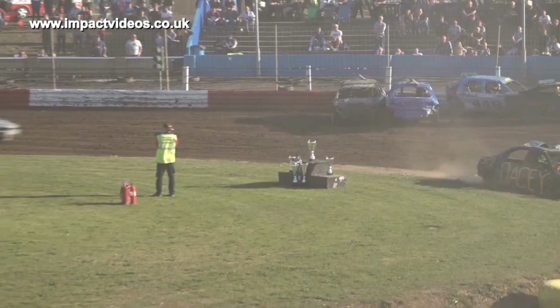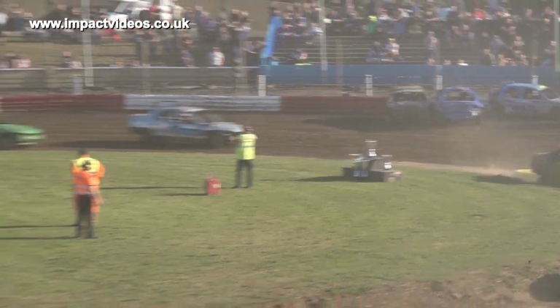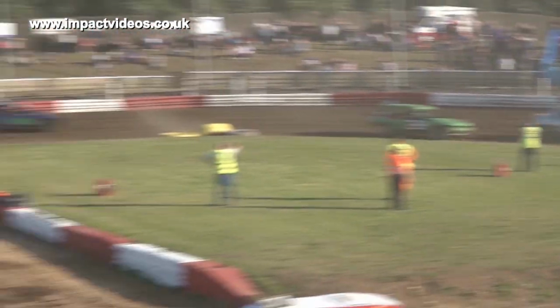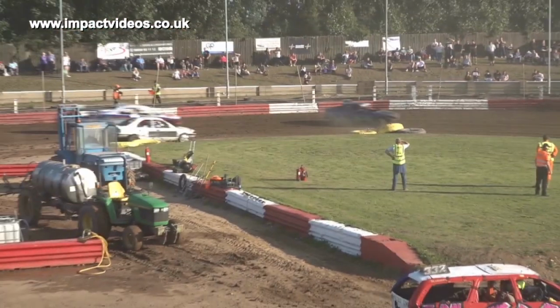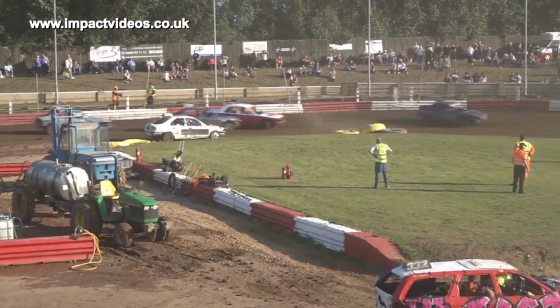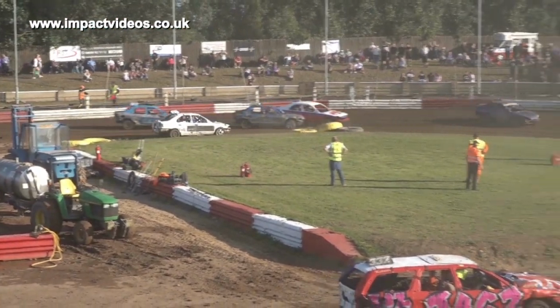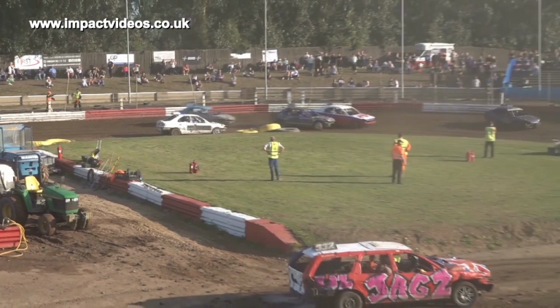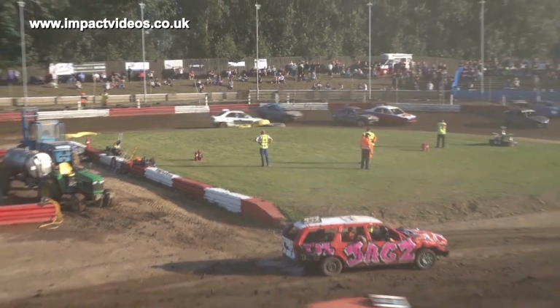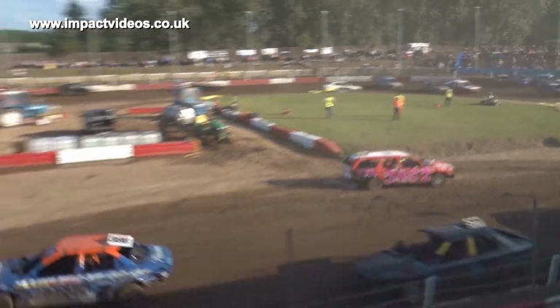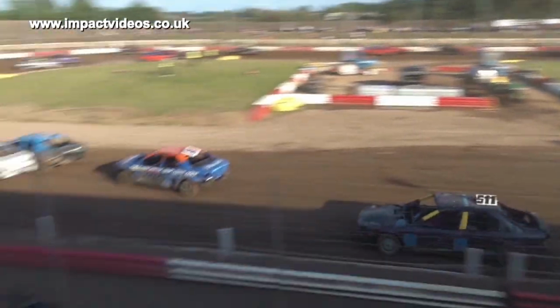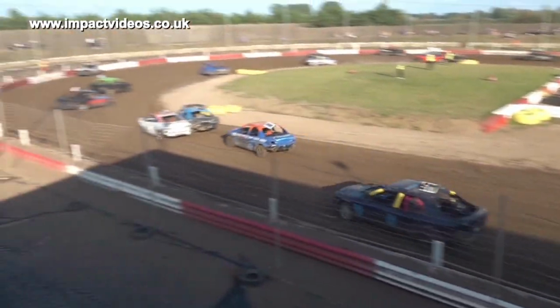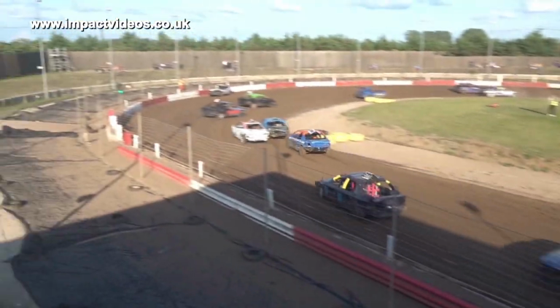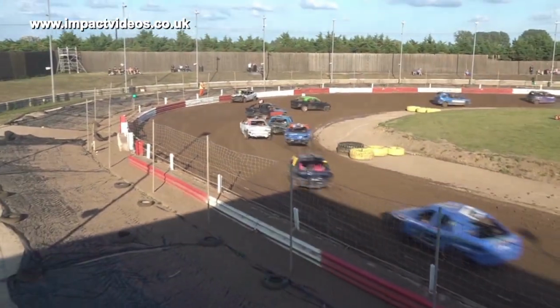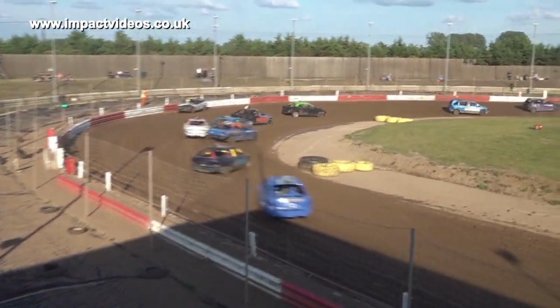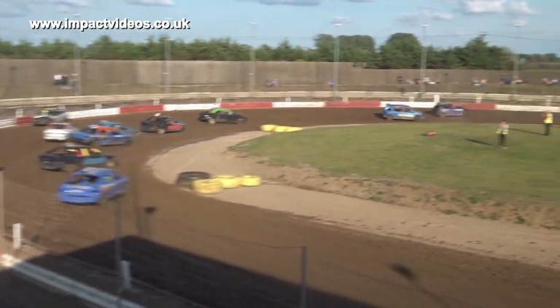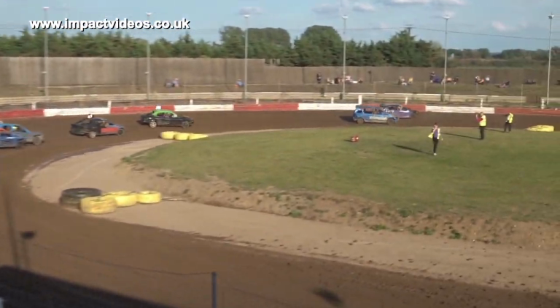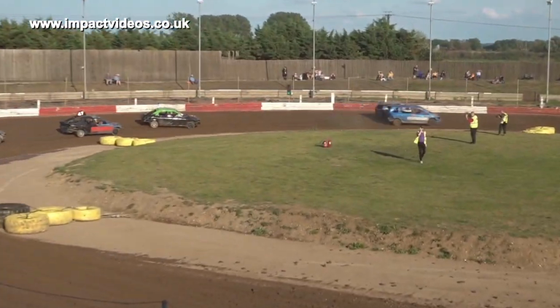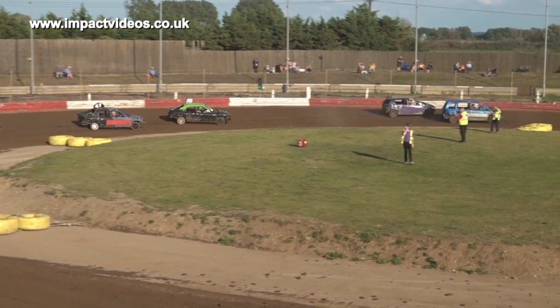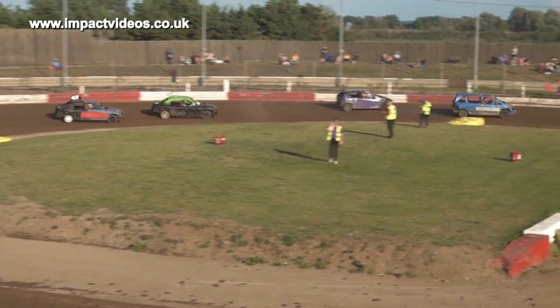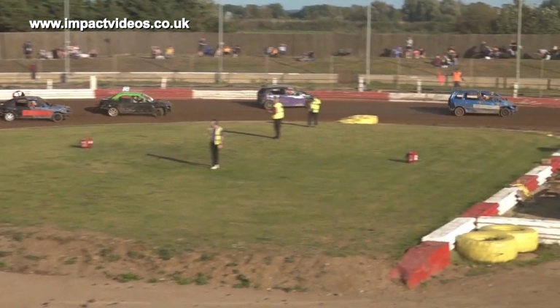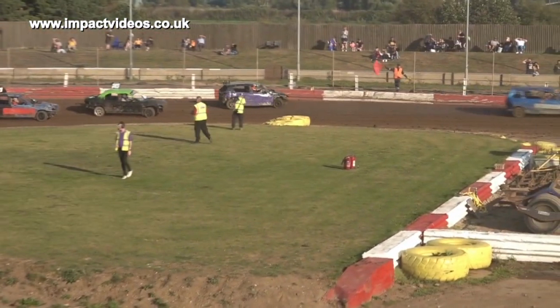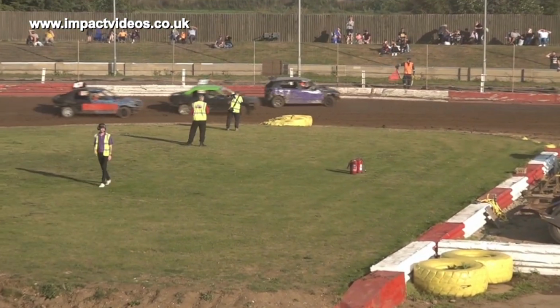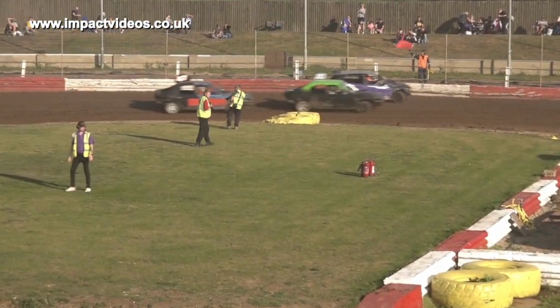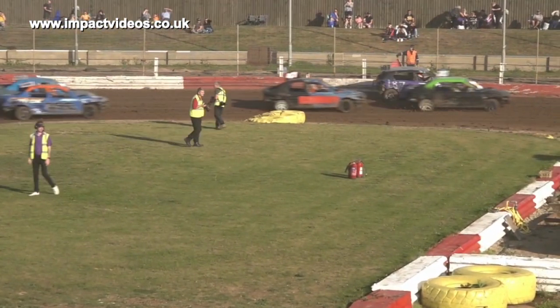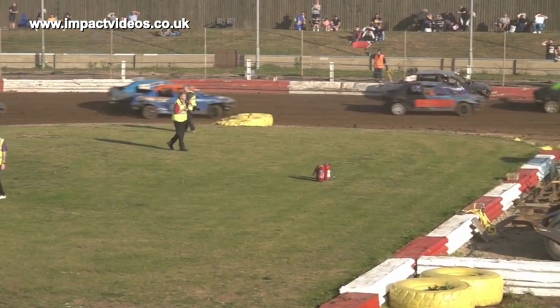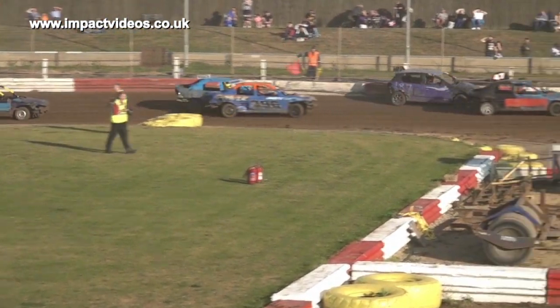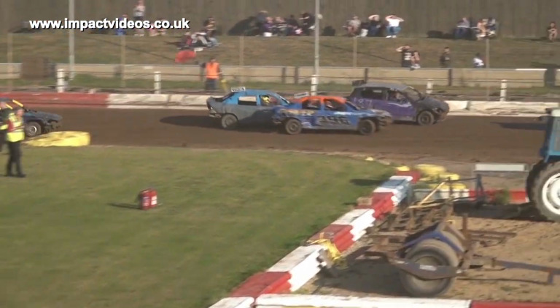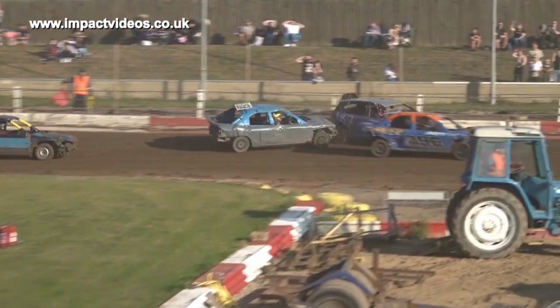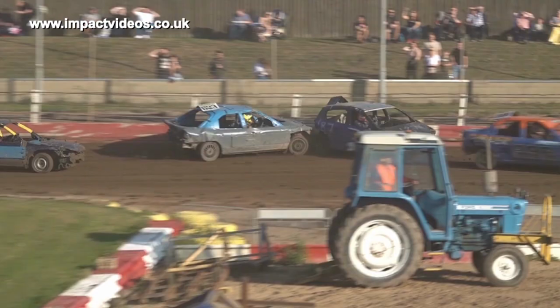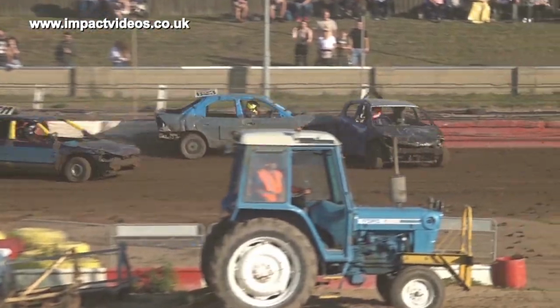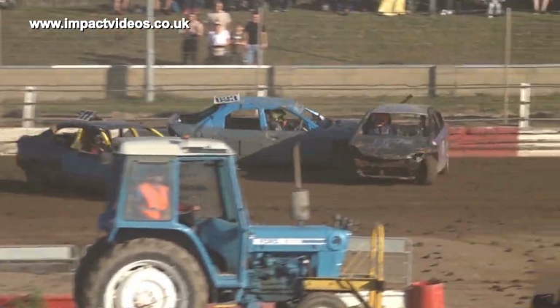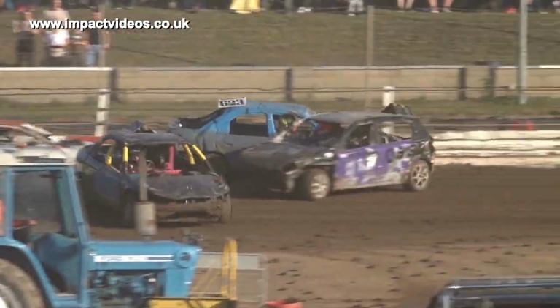4-6-9 chases down the back stretch, and a bit of action down here at 6.71. Gets it all wrong in the middle of the corner, gets a bump from Hull in the middle of the corner, and we've got a red flag on the raceway.